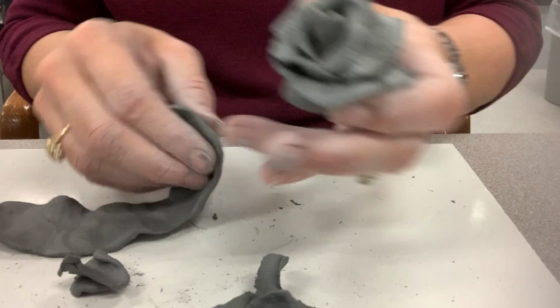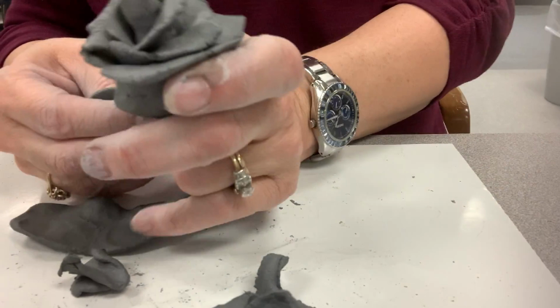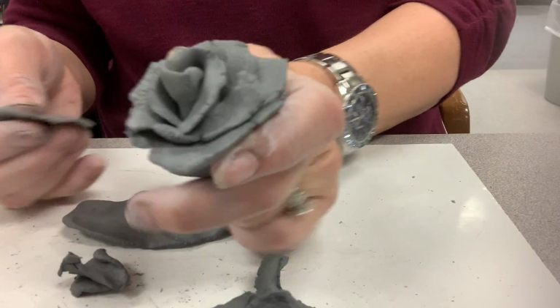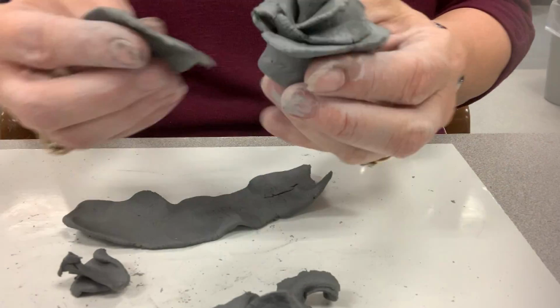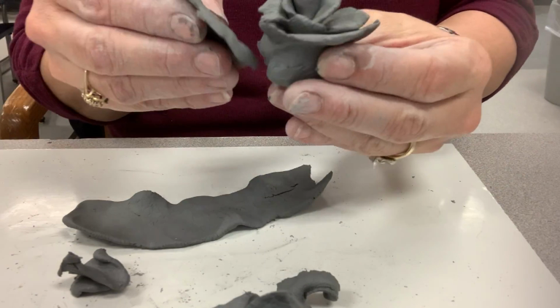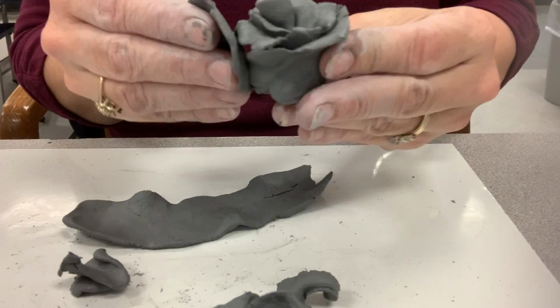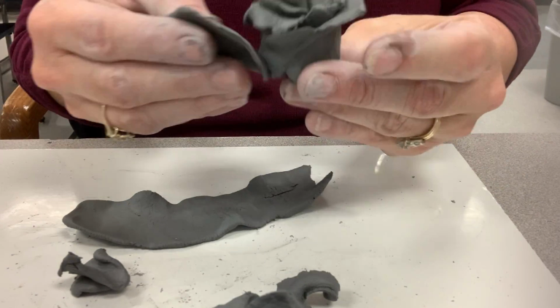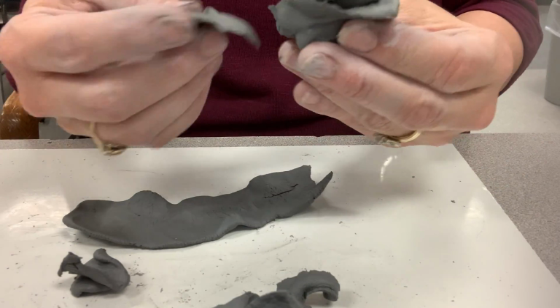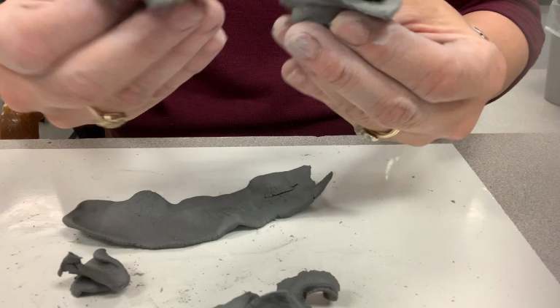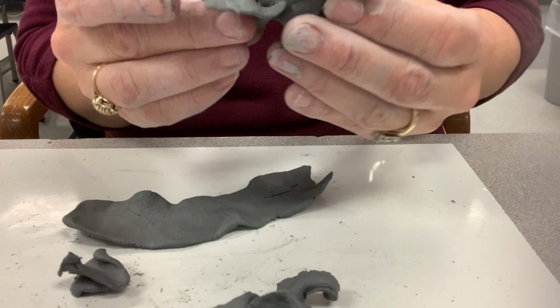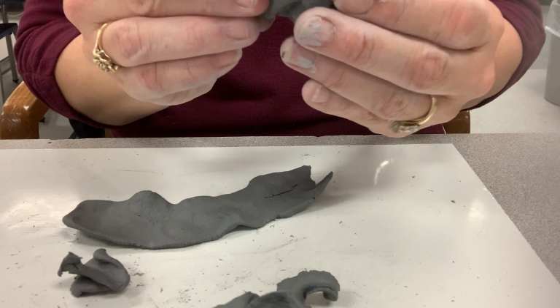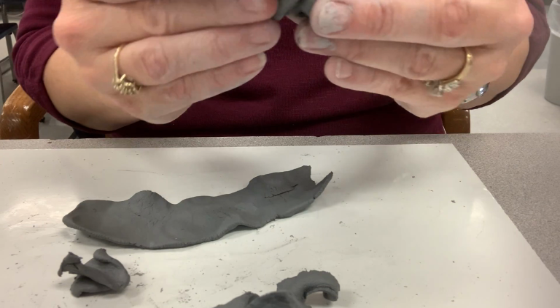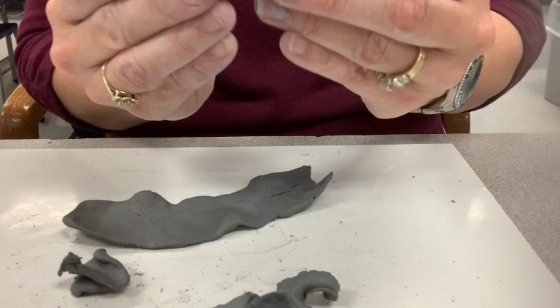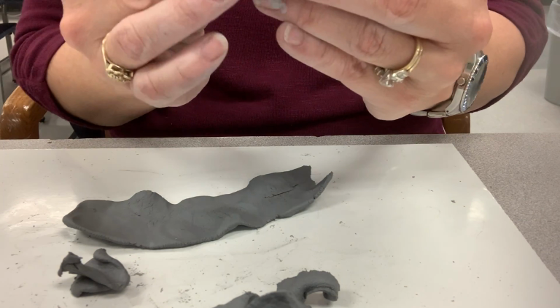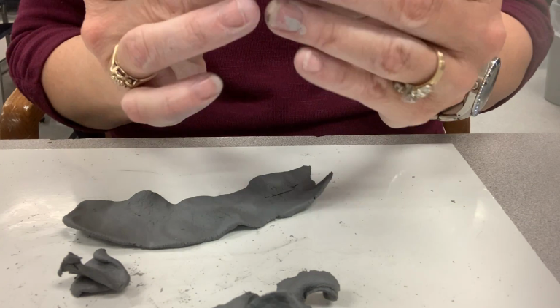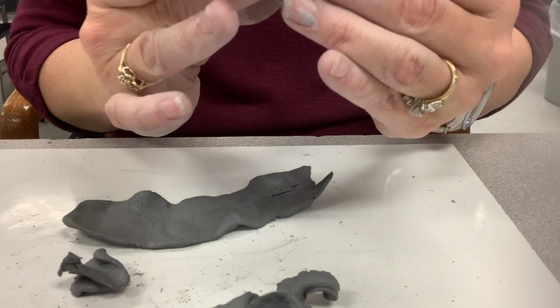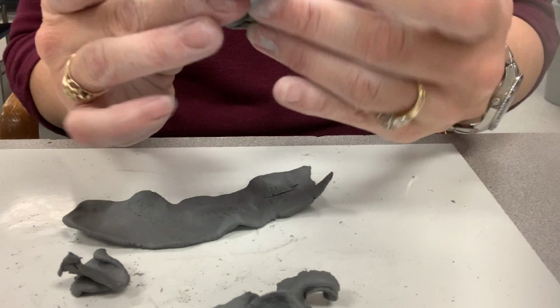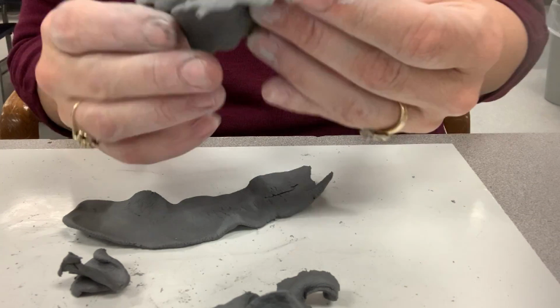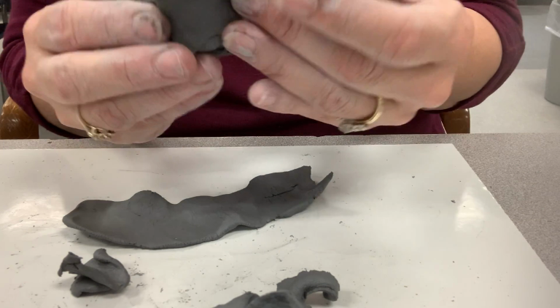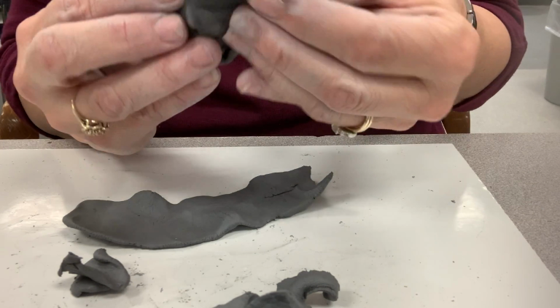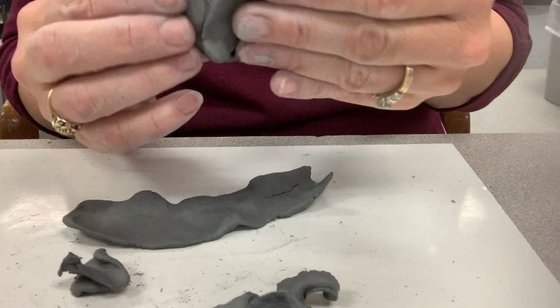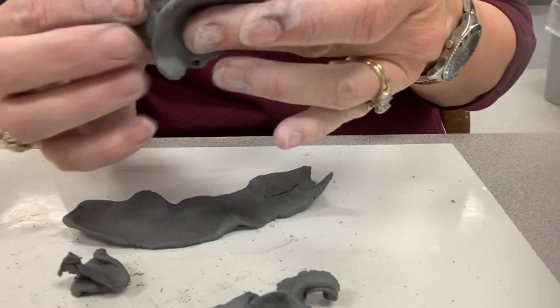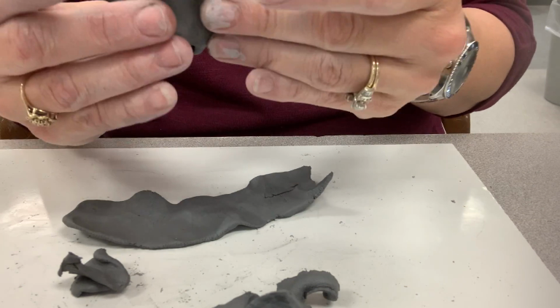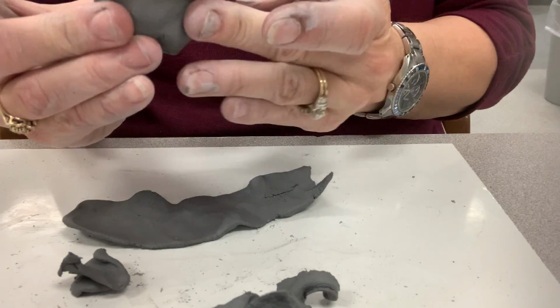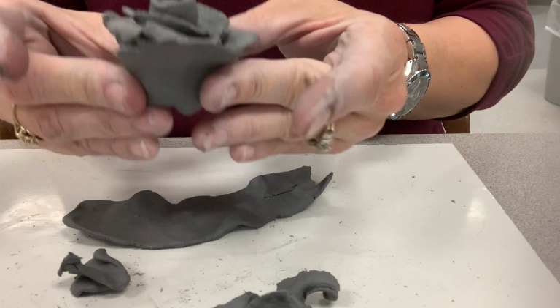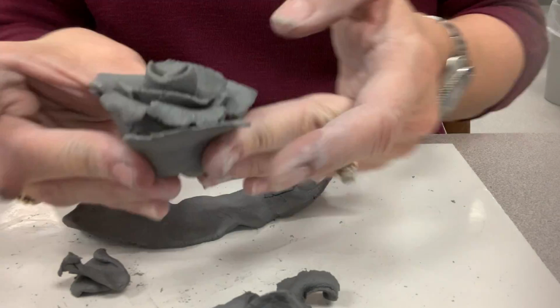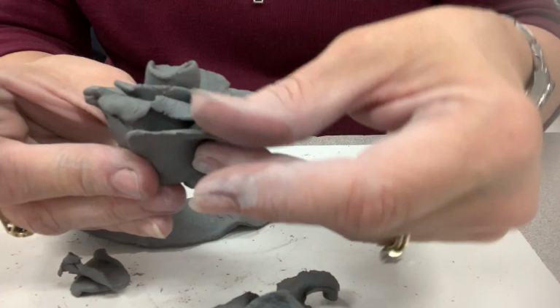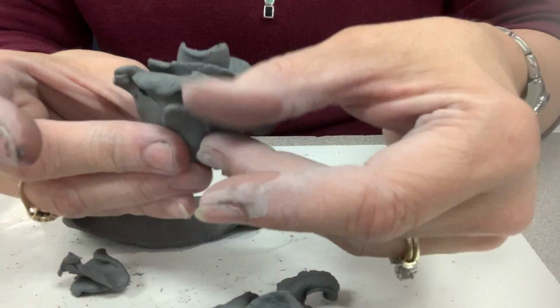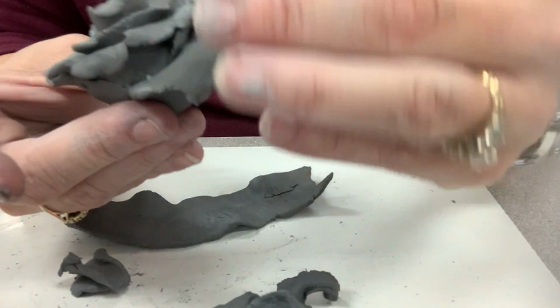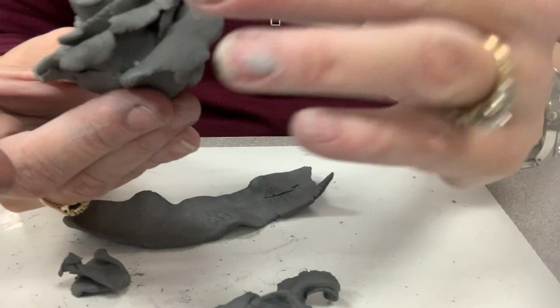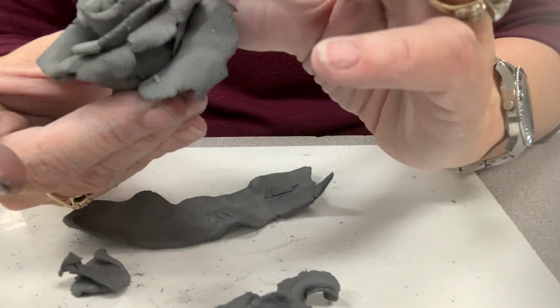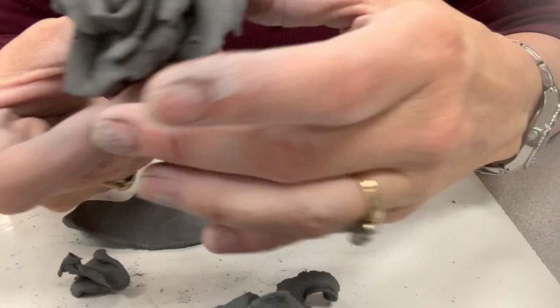I'm going to add one more little petal here. Turn it this way. Then you just shape it.